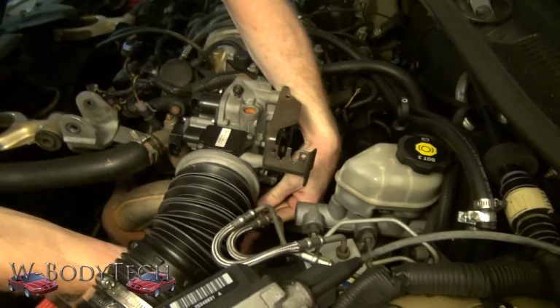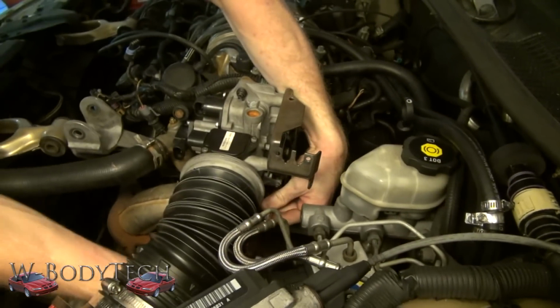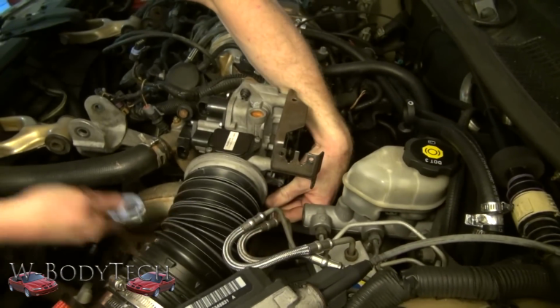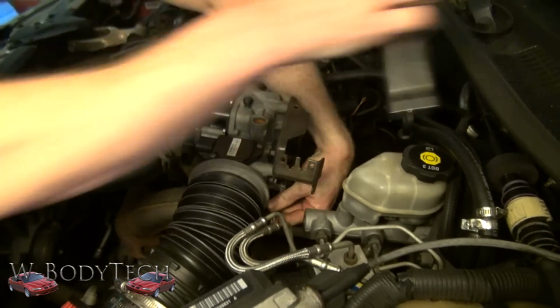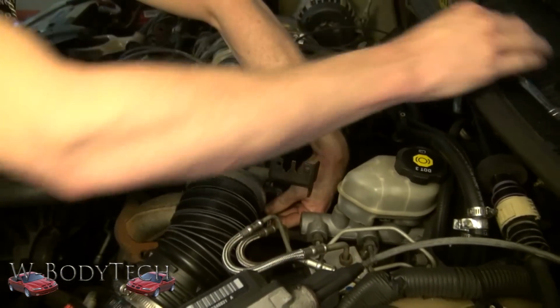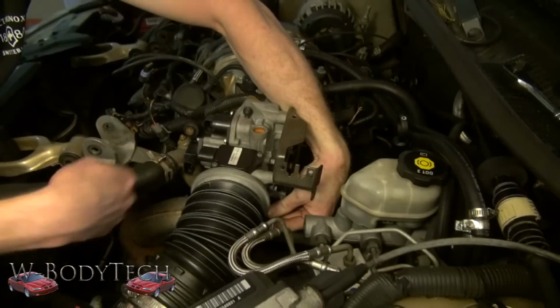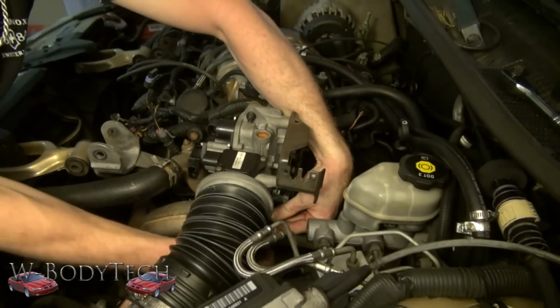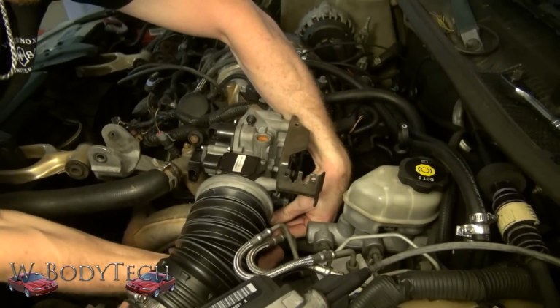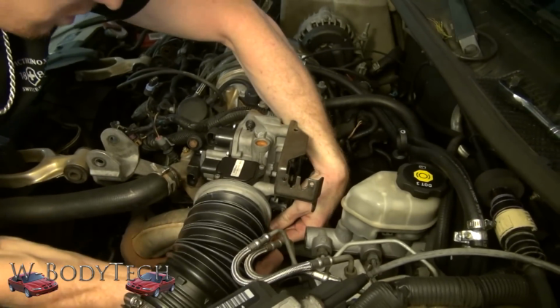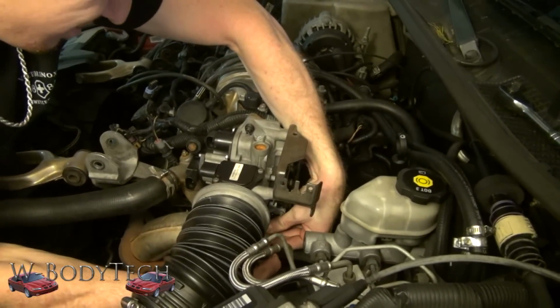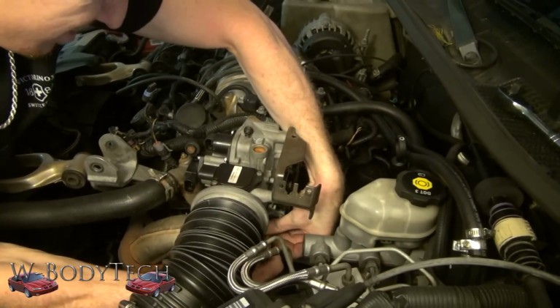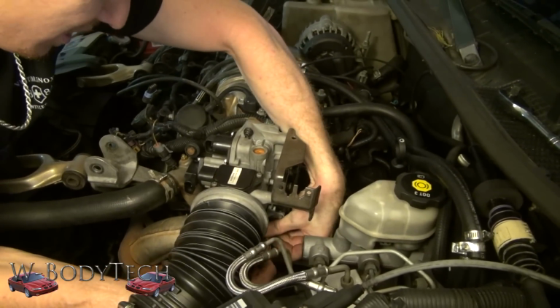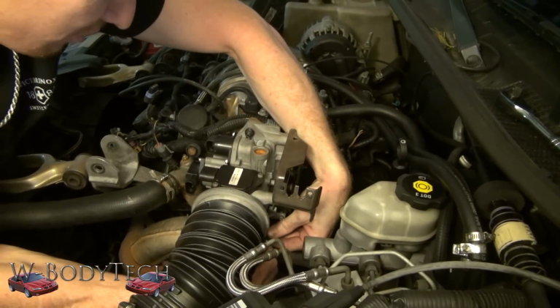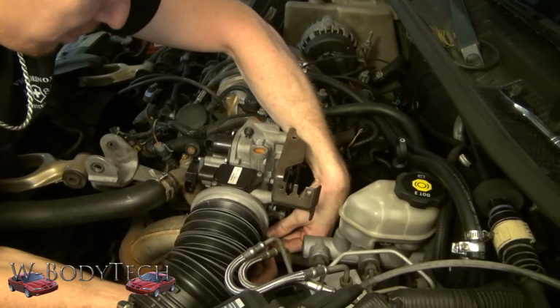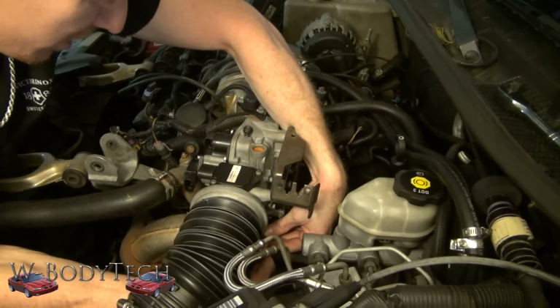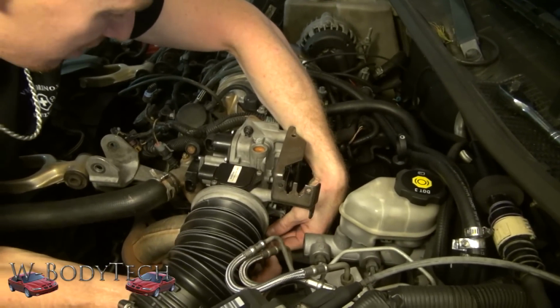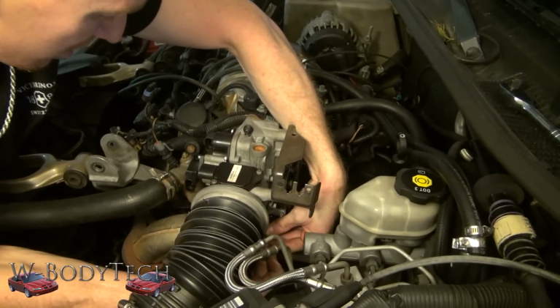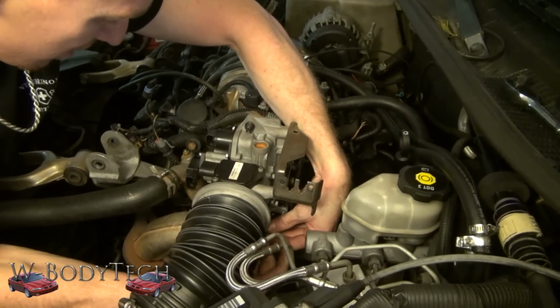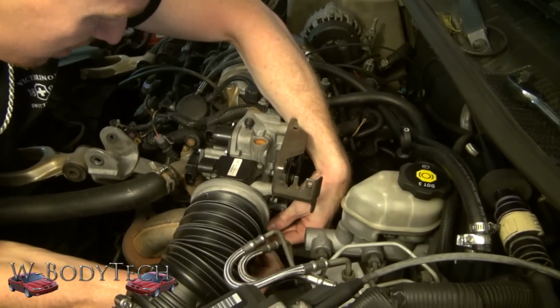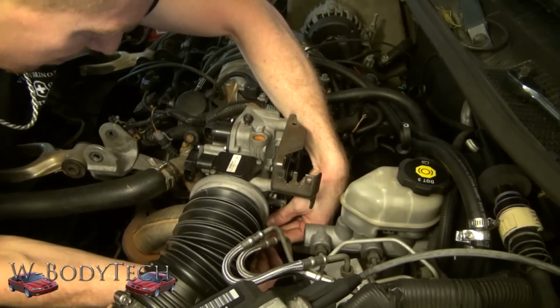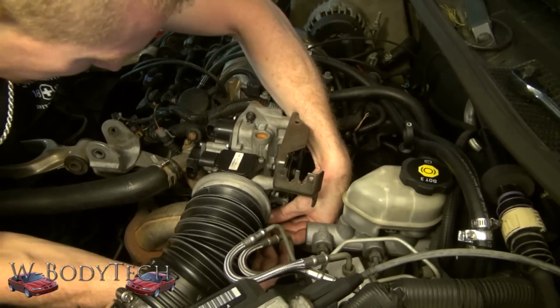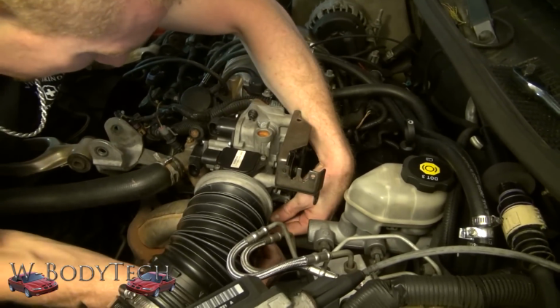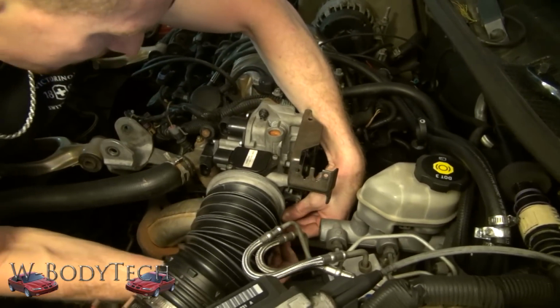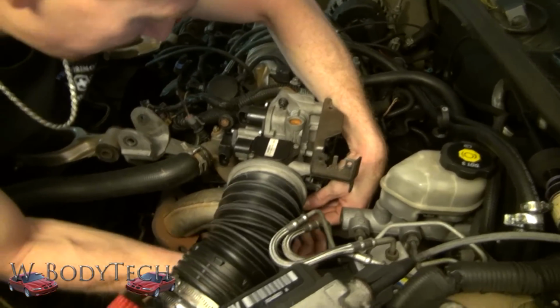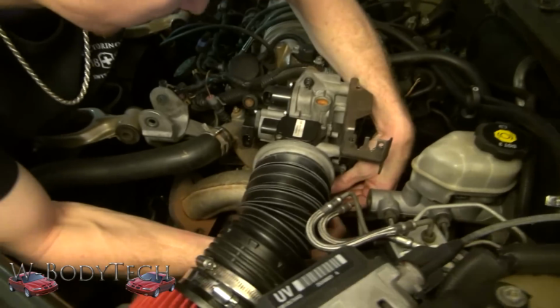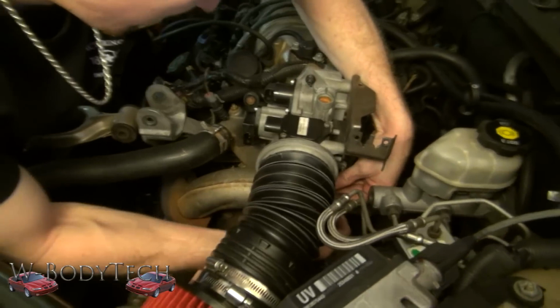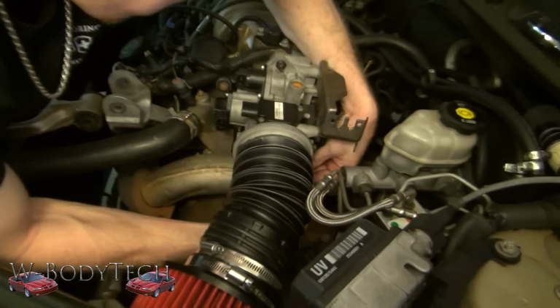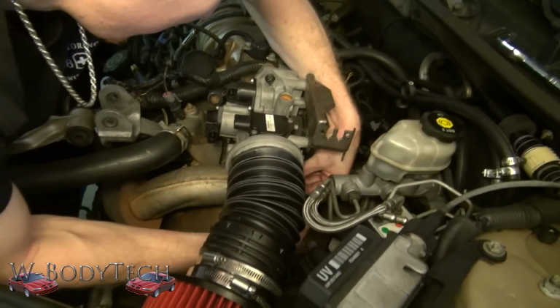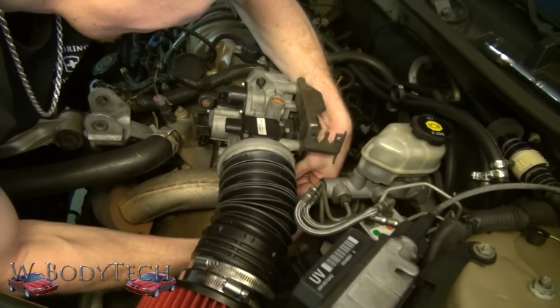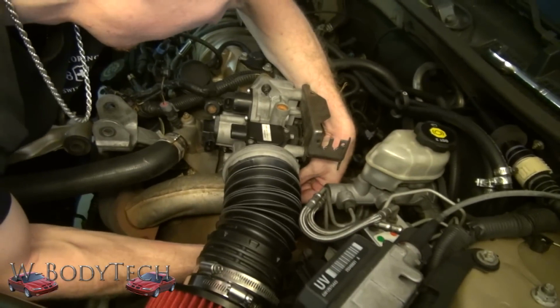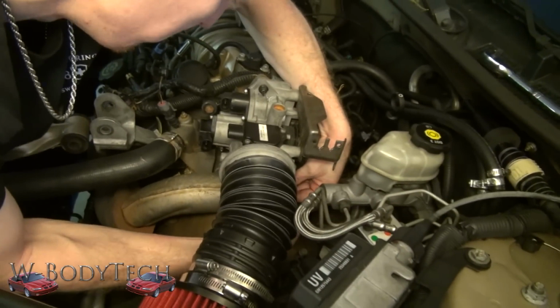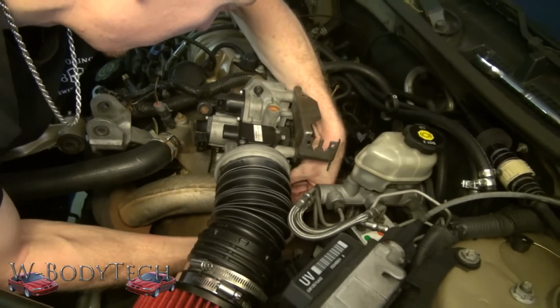And this is the same setup whether it's a supercharged or naturally aspirated — it's the same throttle body pretty much. Different size and diameter, but same setup.